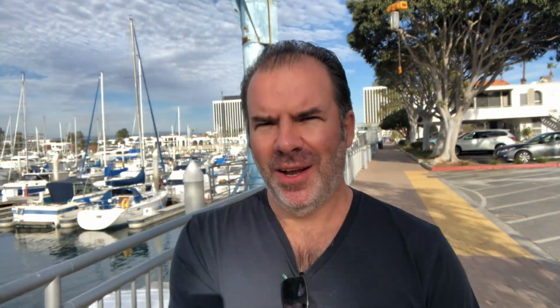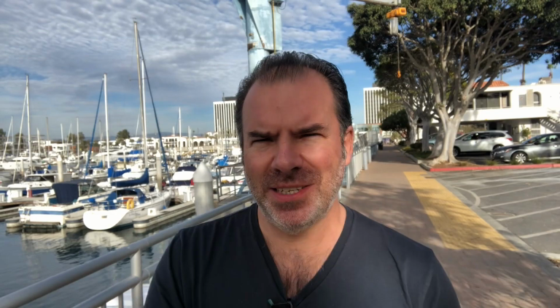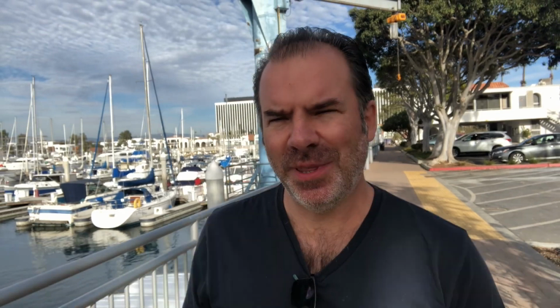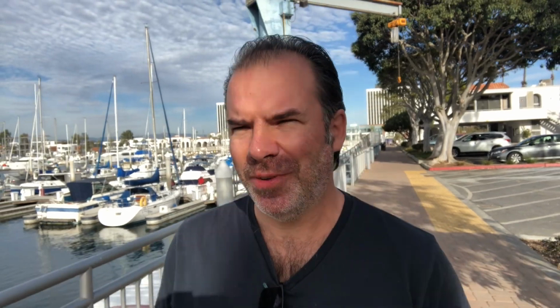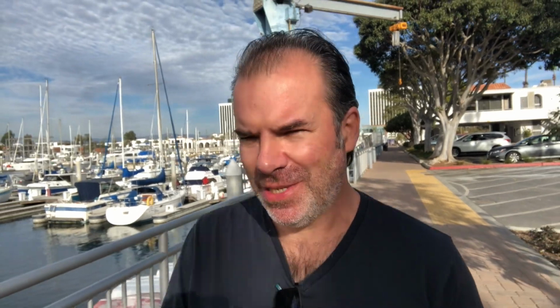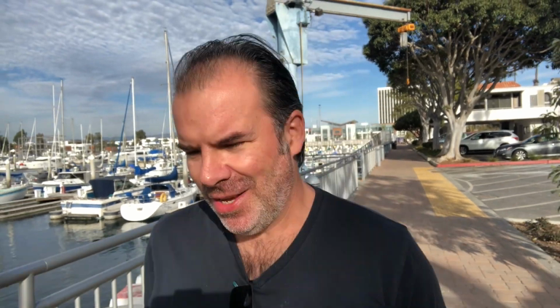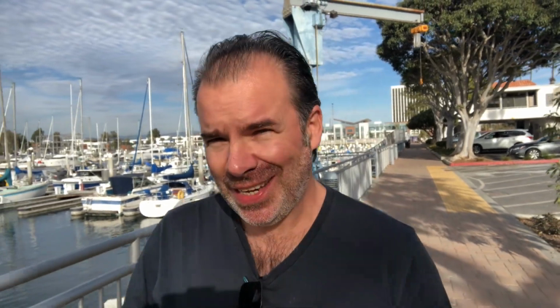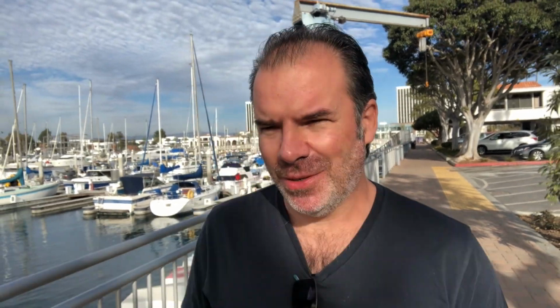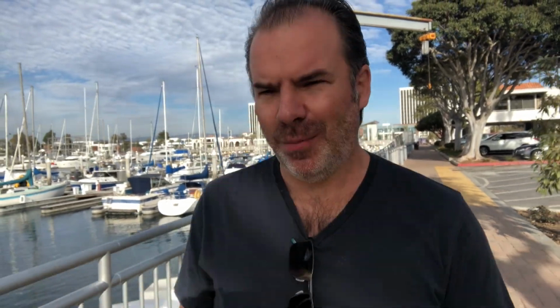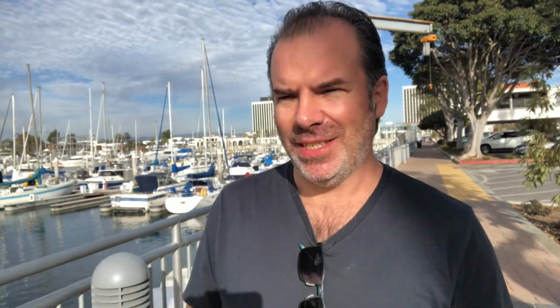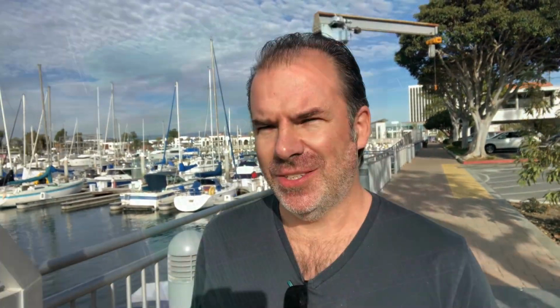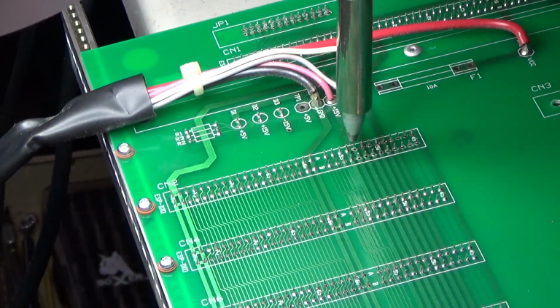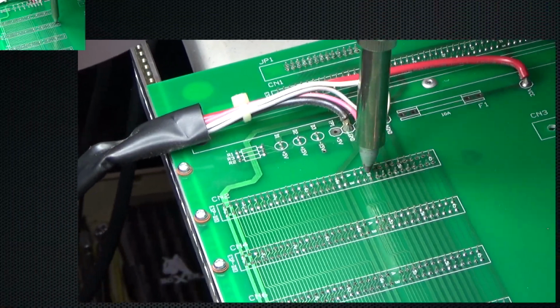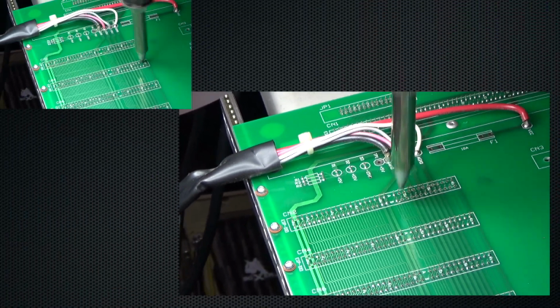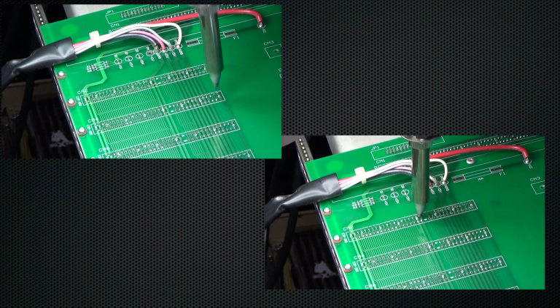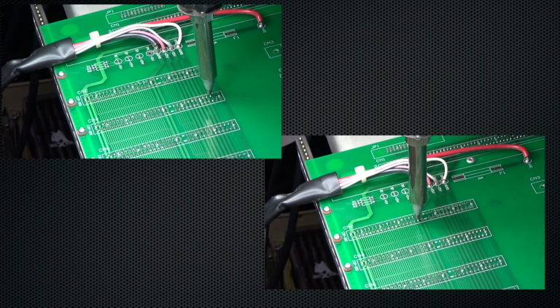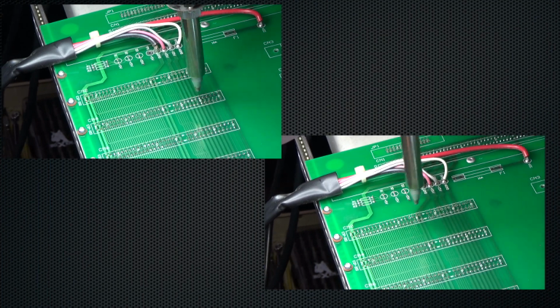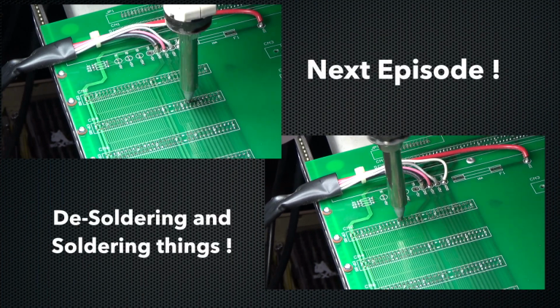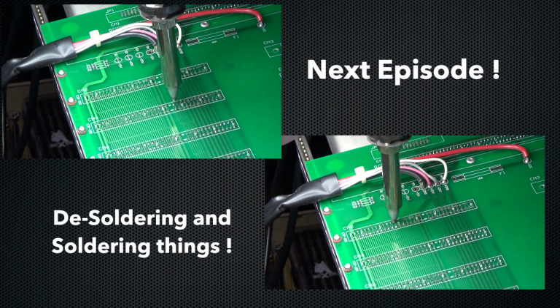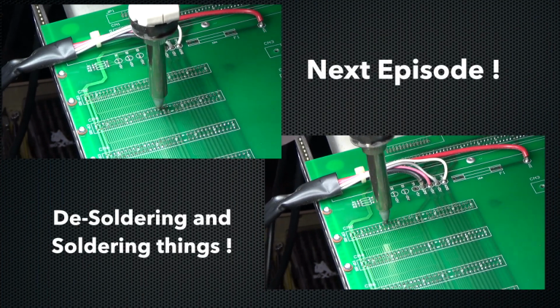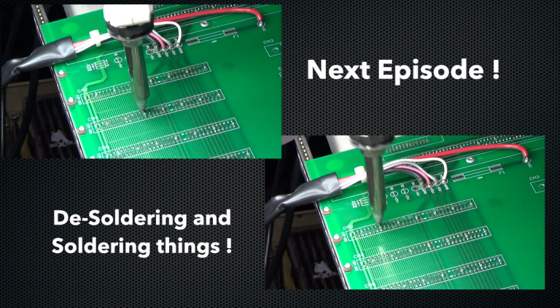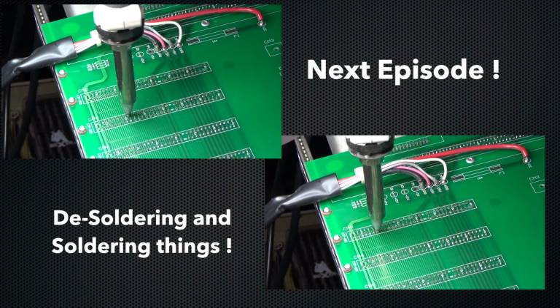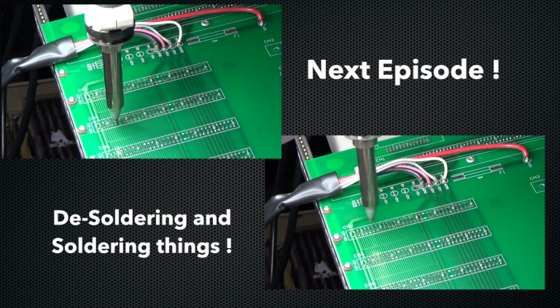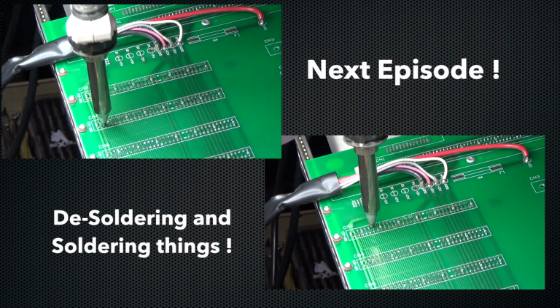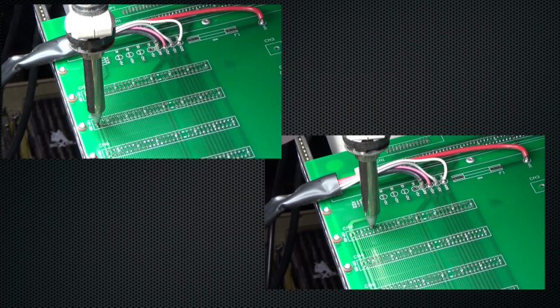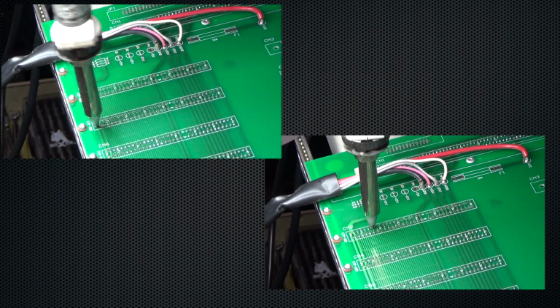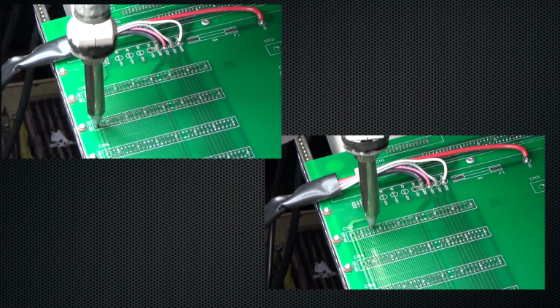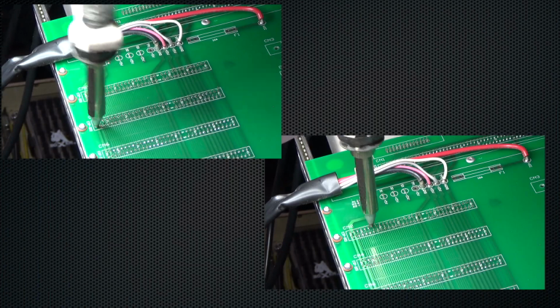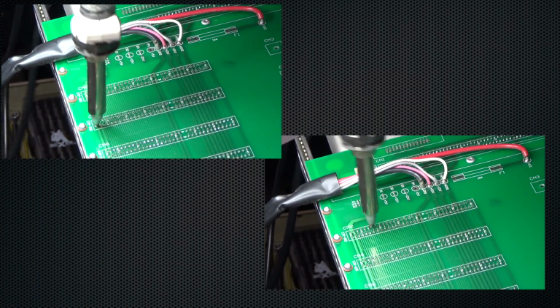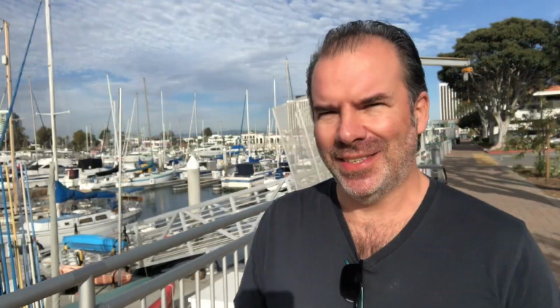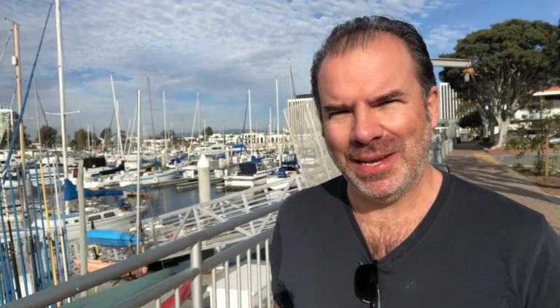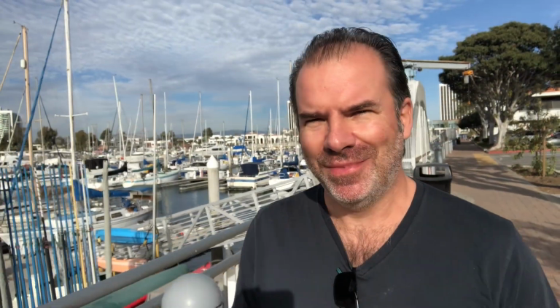Alright, ladies and gentlemen, that's all for this episode. On the next episode, I'll be actually soldering and desoldering connectors and getting the machine closer to being switched on. And we might even switch it on — who knows? Let's go see. Until the next time. Cheers.